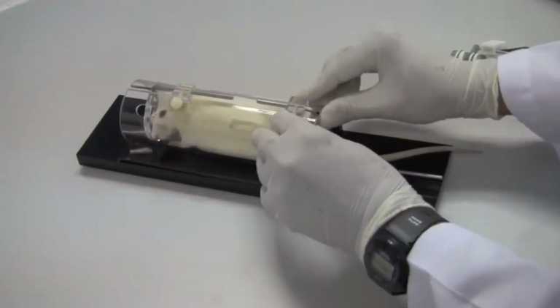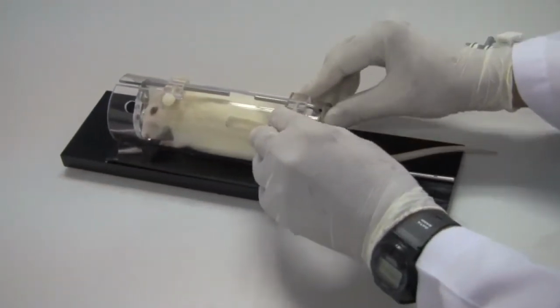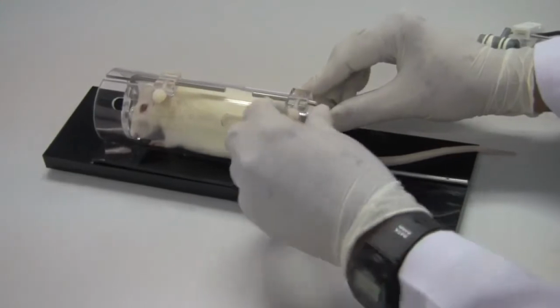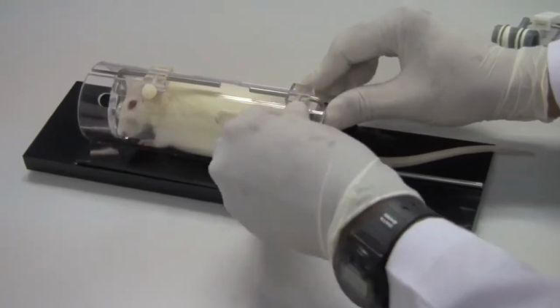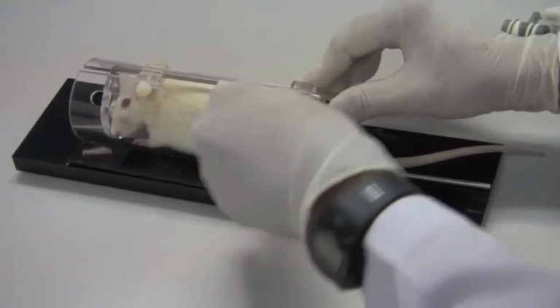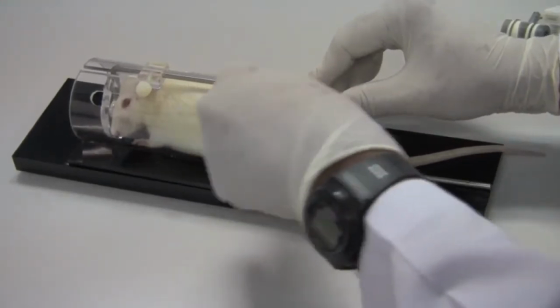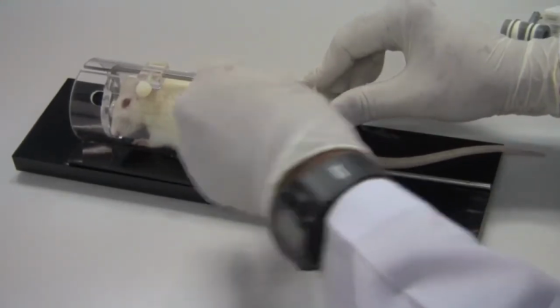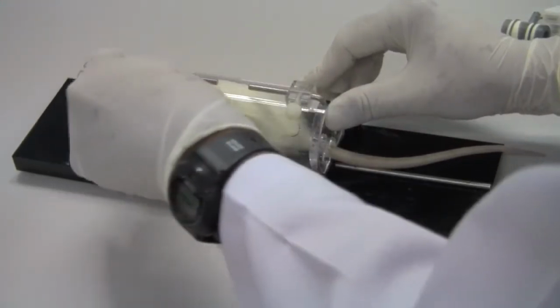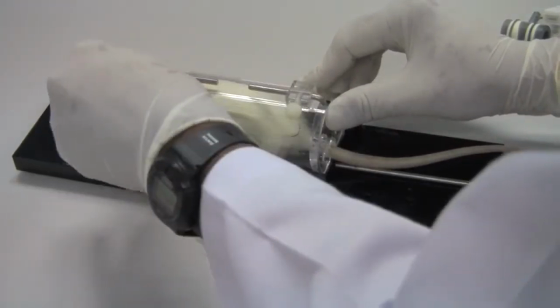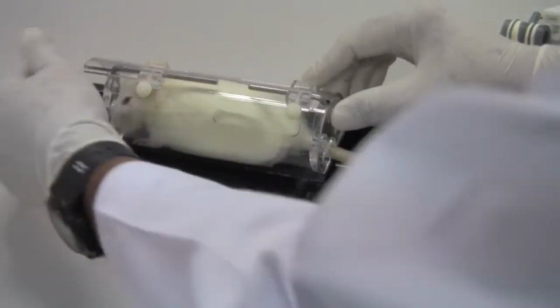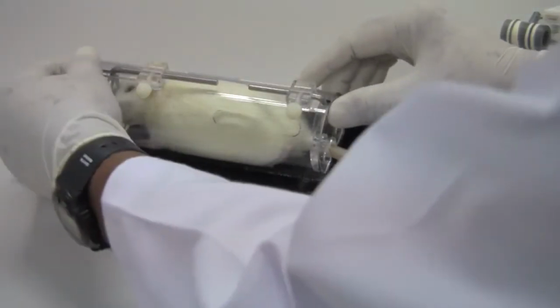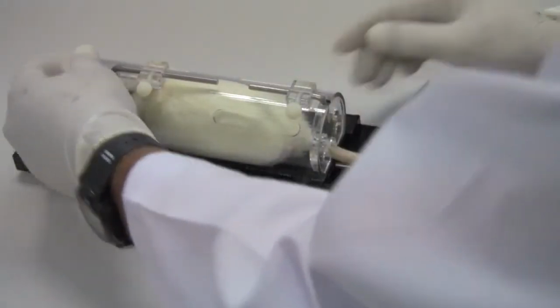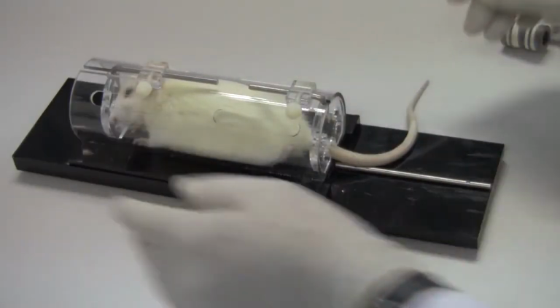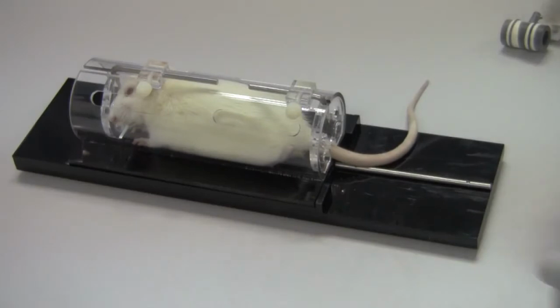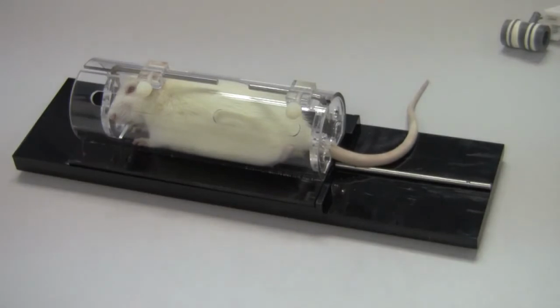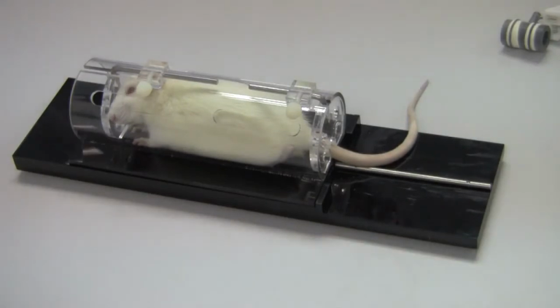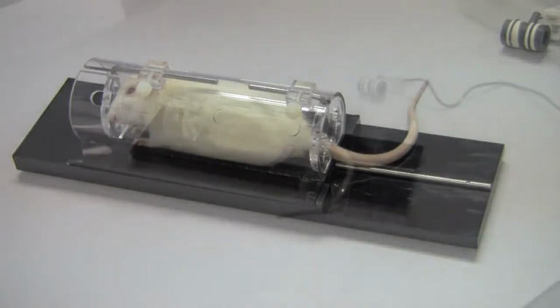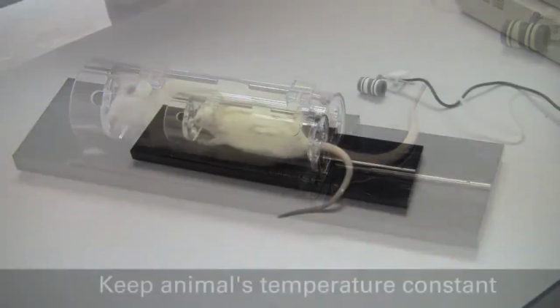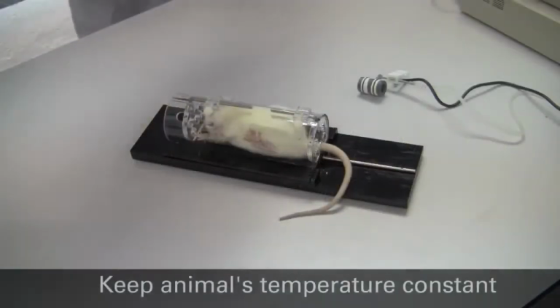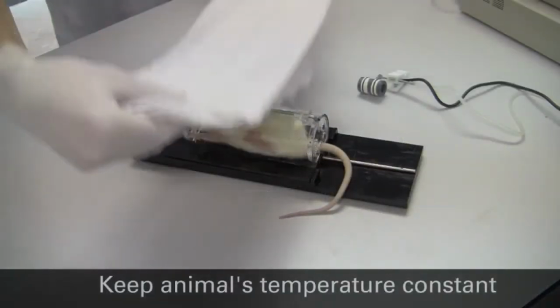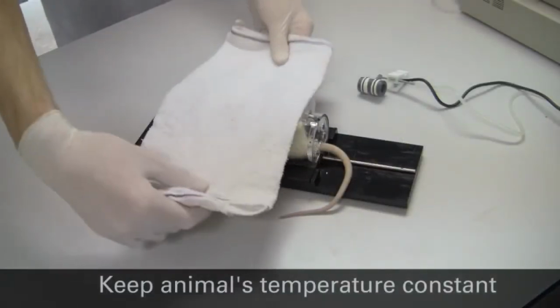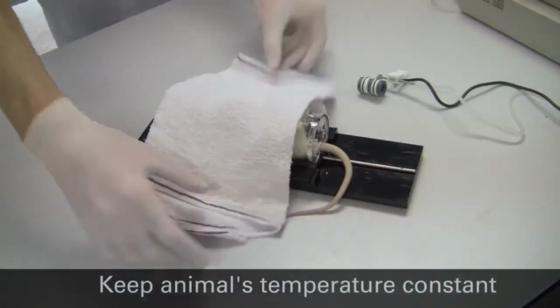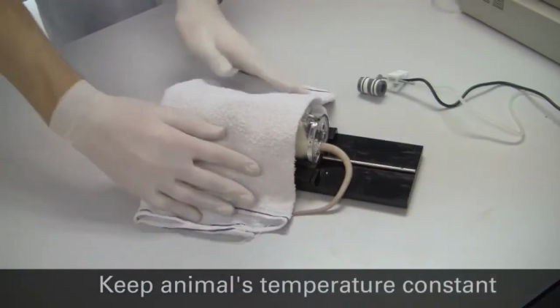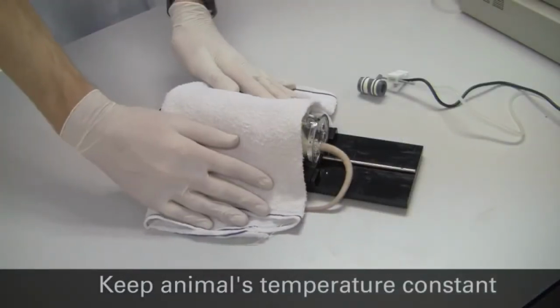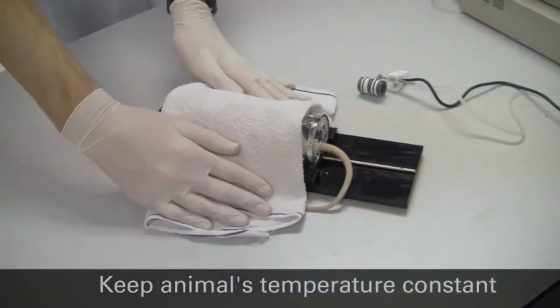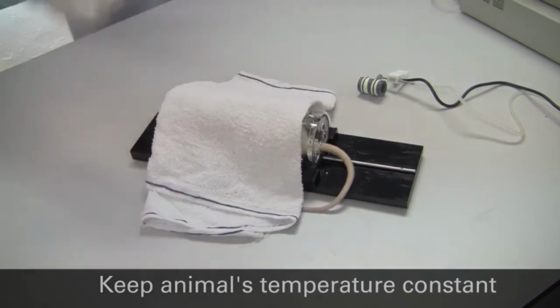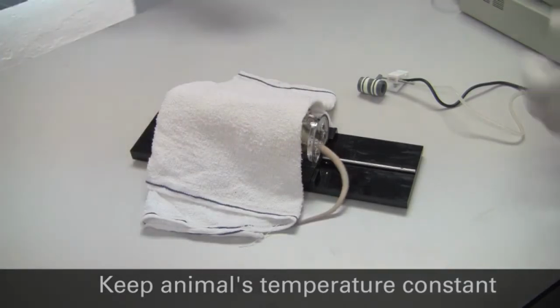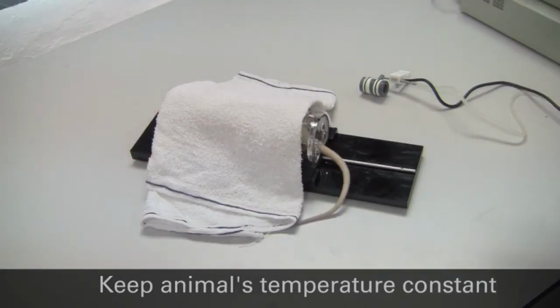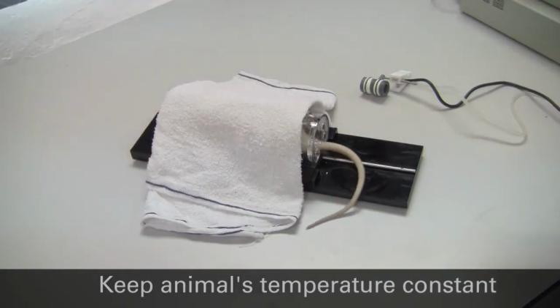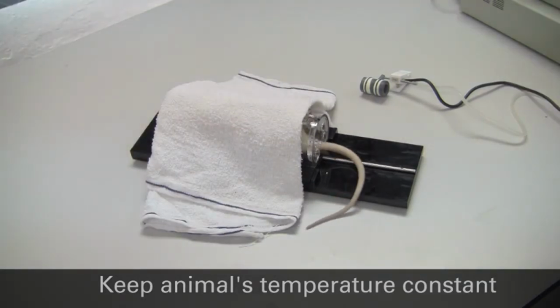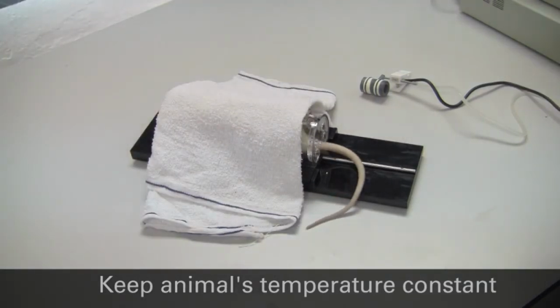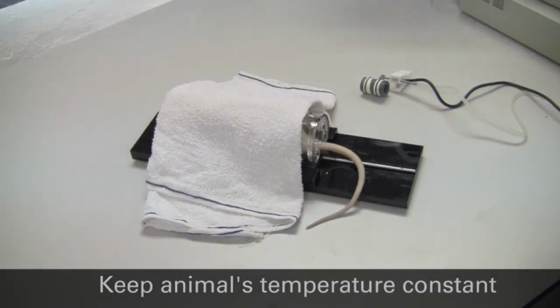Once the rat has been introduced into the restrainer, the length of the restrainer can be adjusted to comfortably restrain the animal. A towel is placed over the restrainer to help calm the animal, and a lamp is placed close by to keep the animal warm.